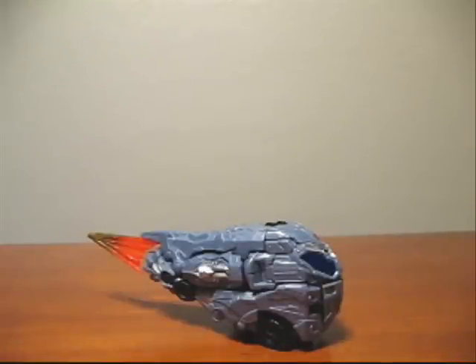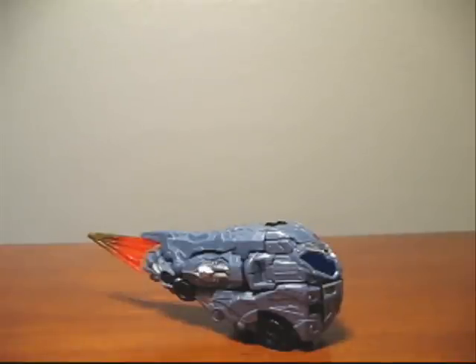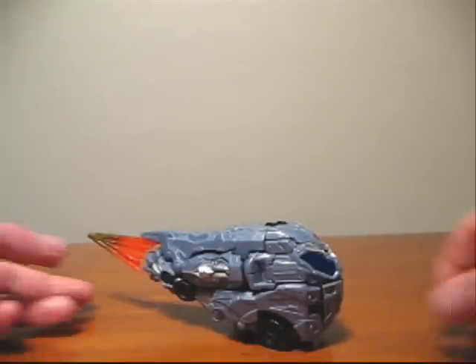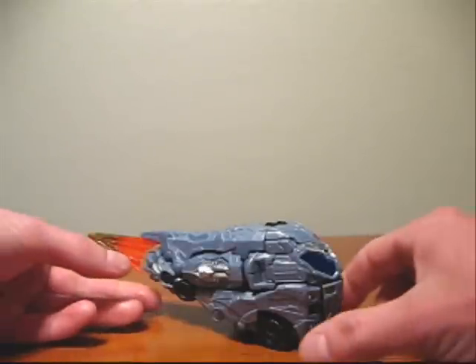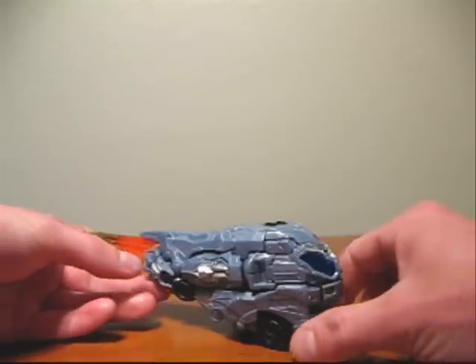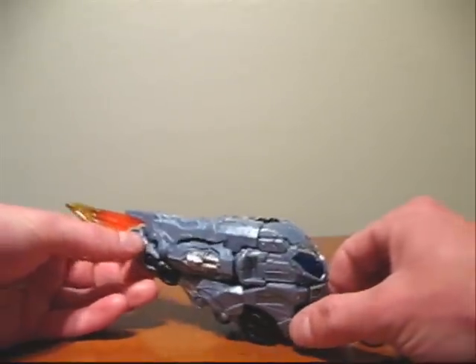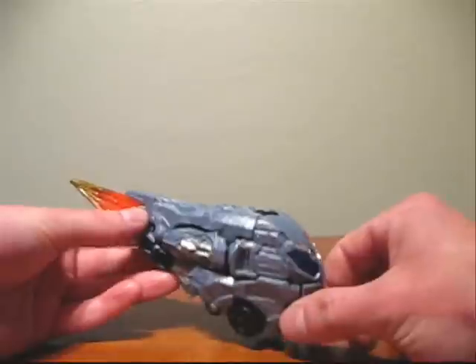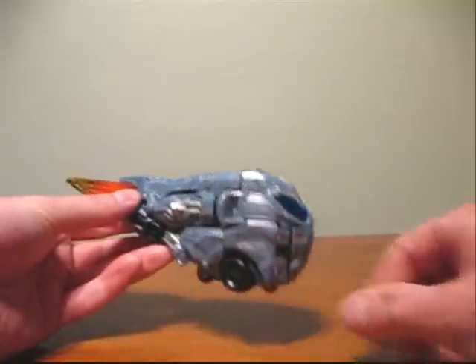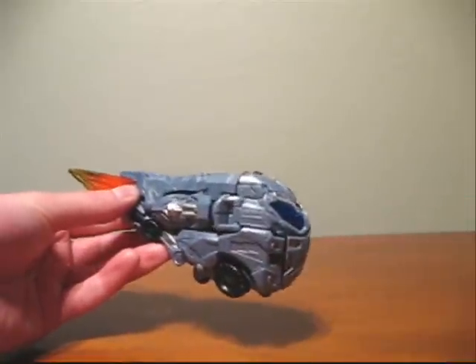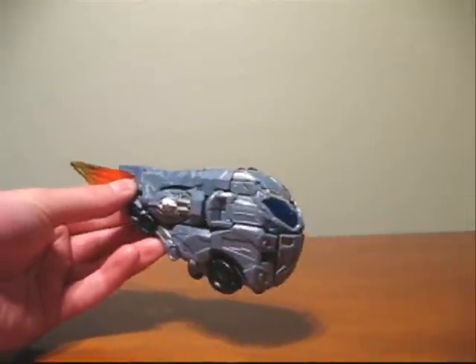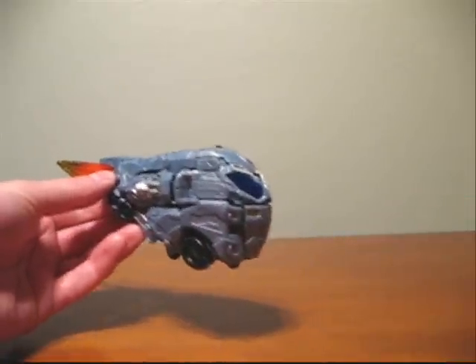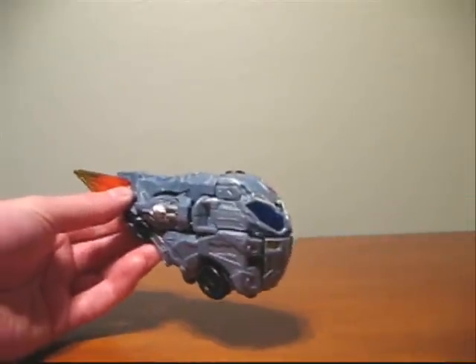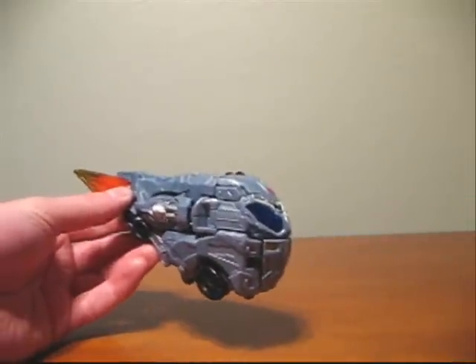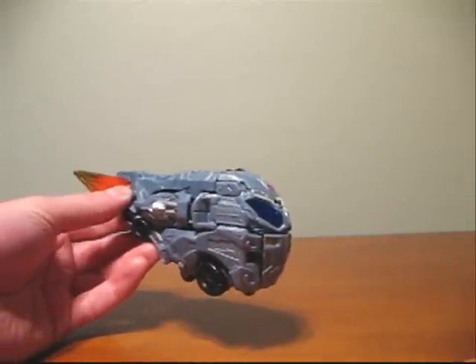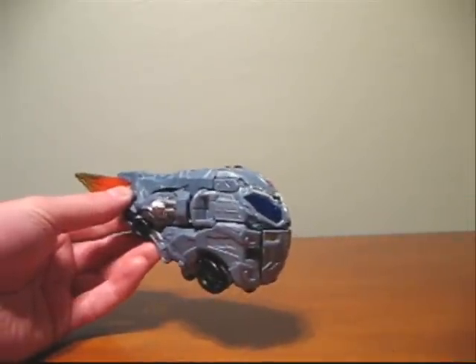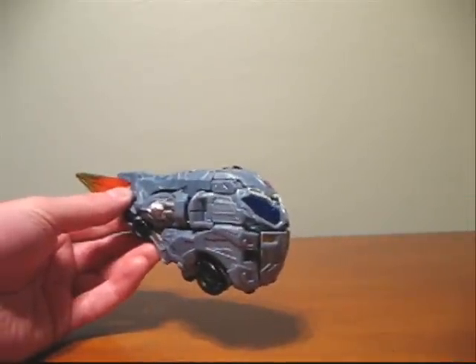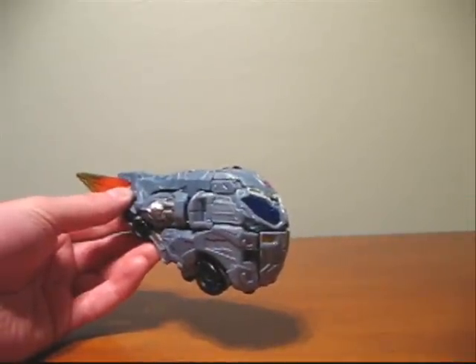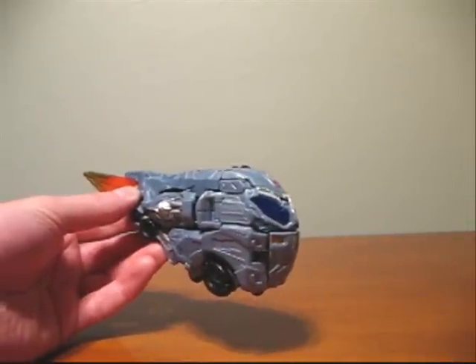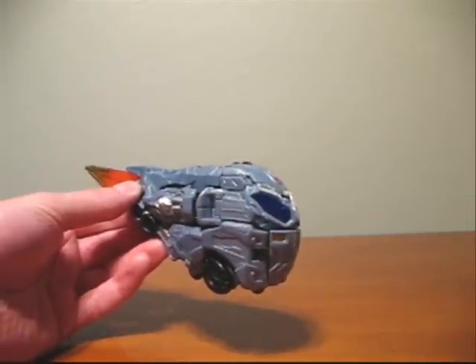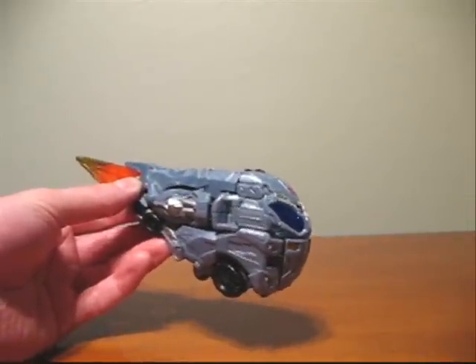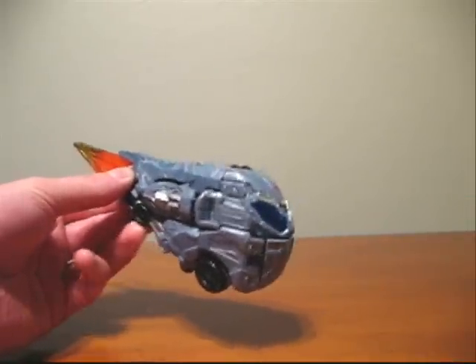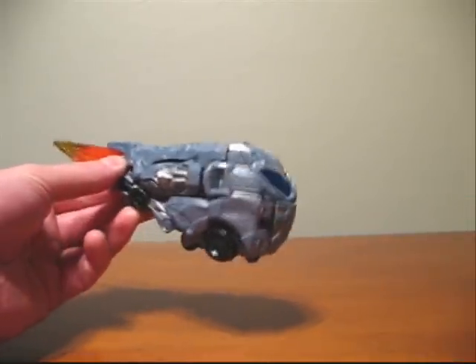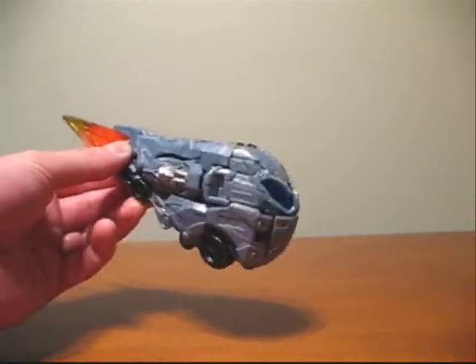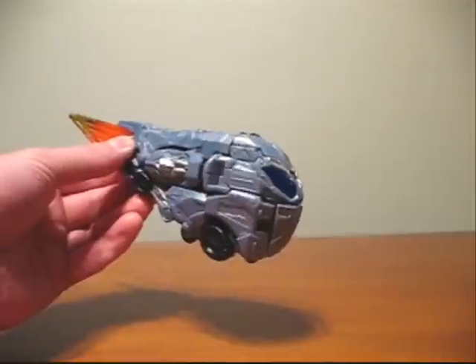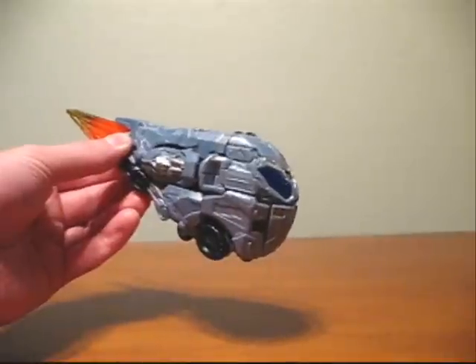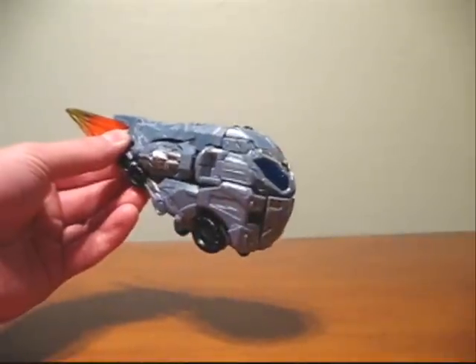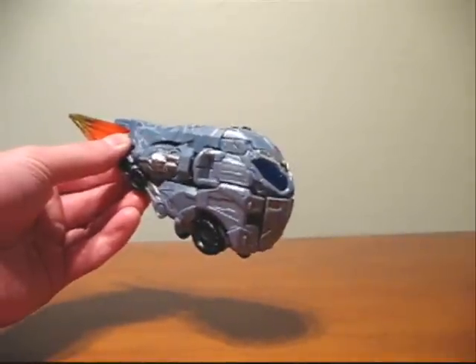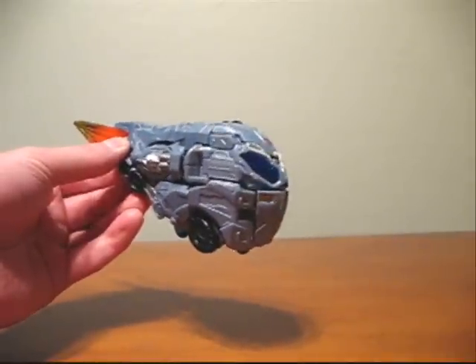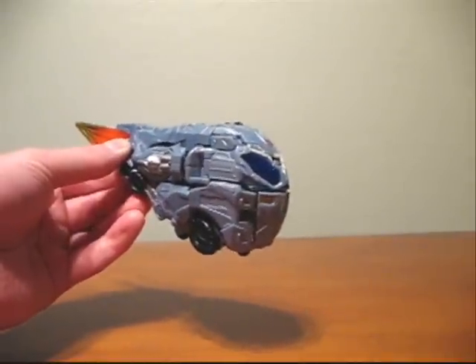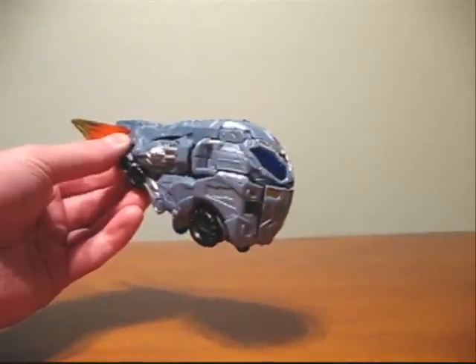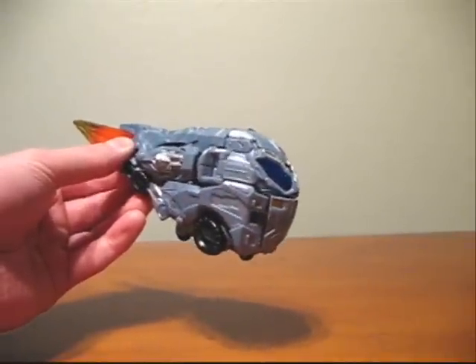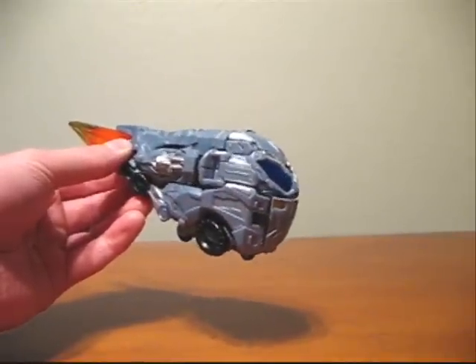As you can clearly see, we have the figure here in its alternate mode. This is not called vehicle mode, this is not called asteroid mode — this is officially called entry mode, though it is modeled after a metallic asteroid.